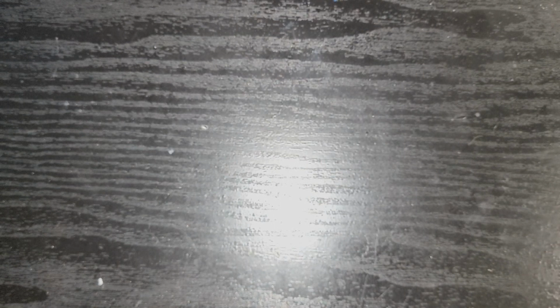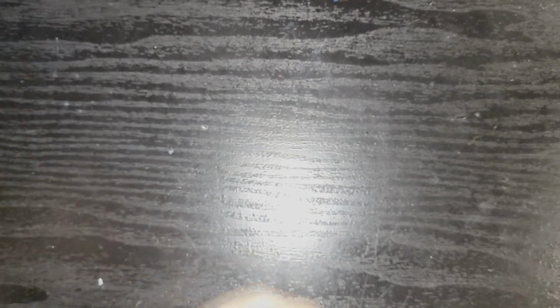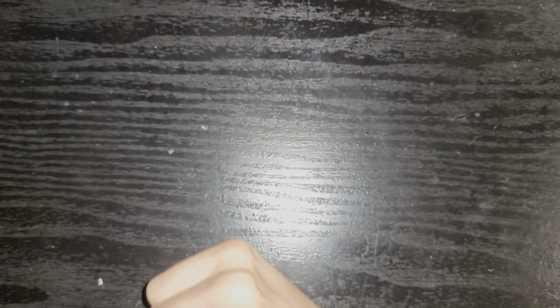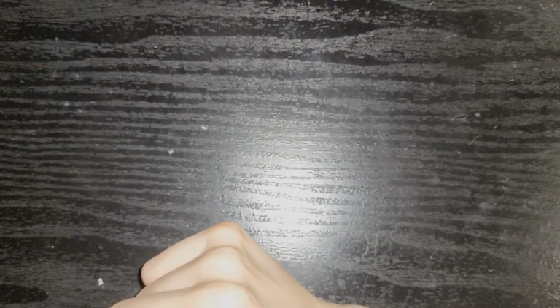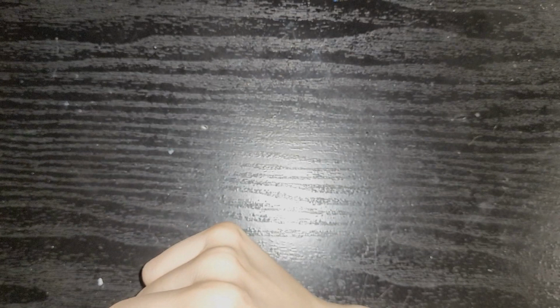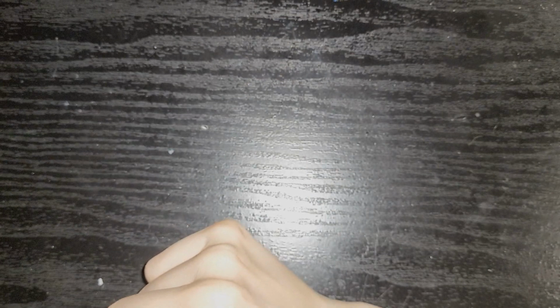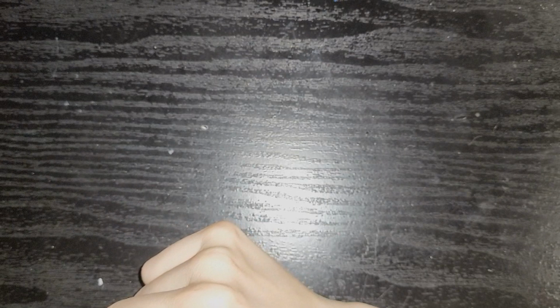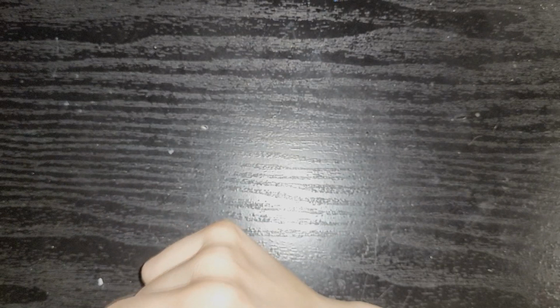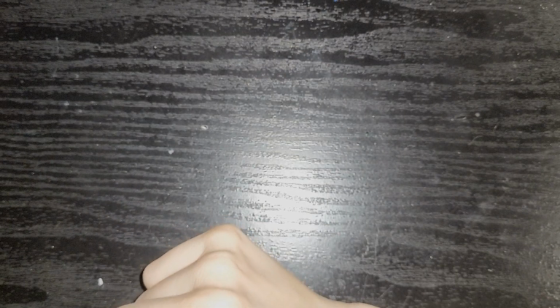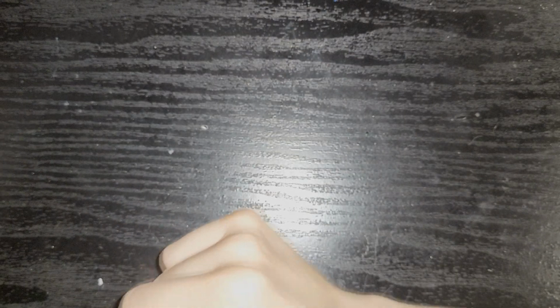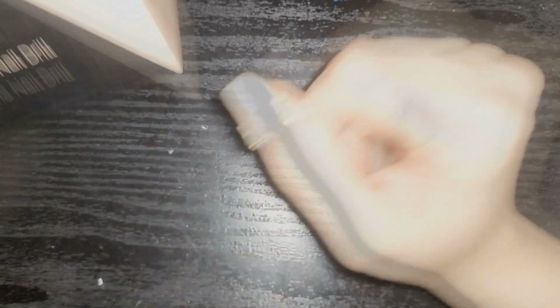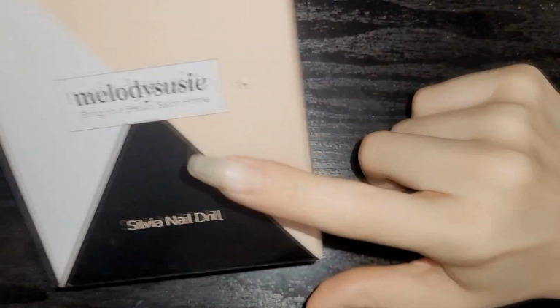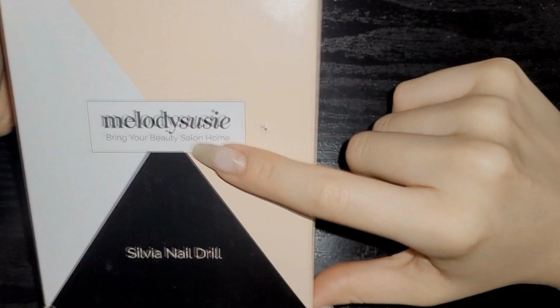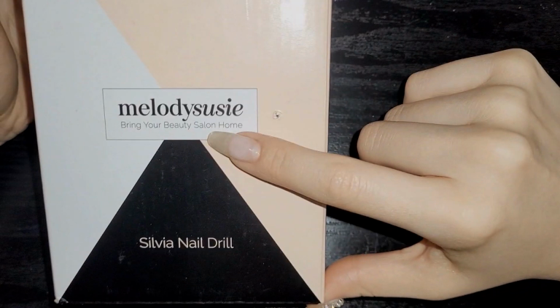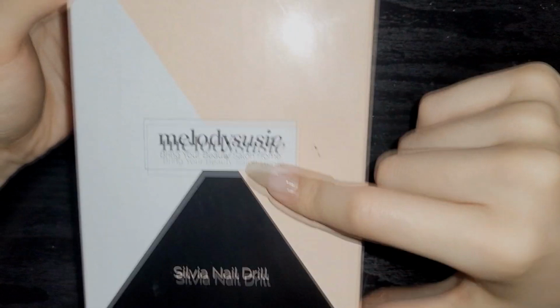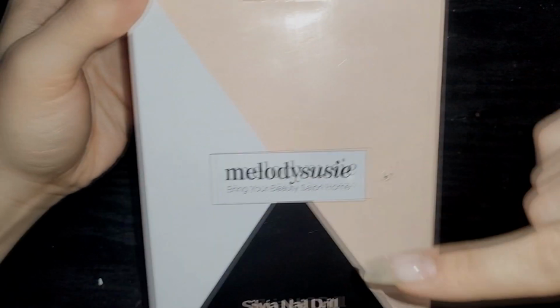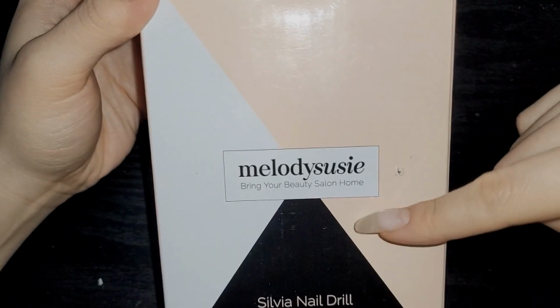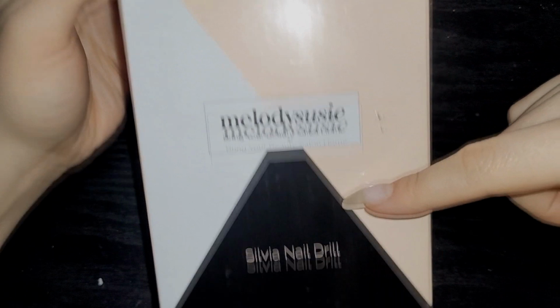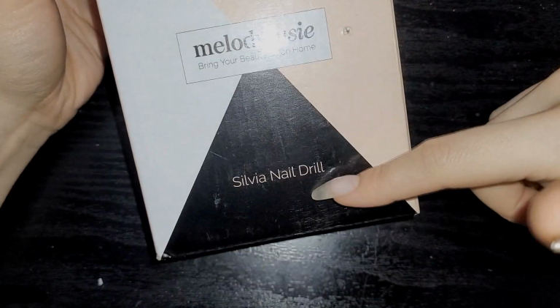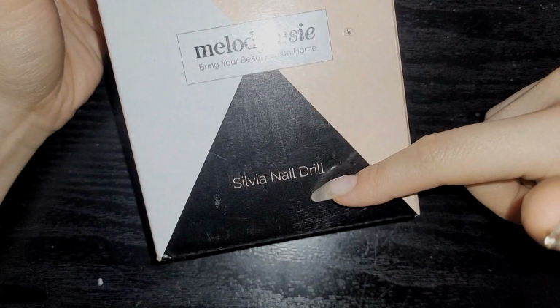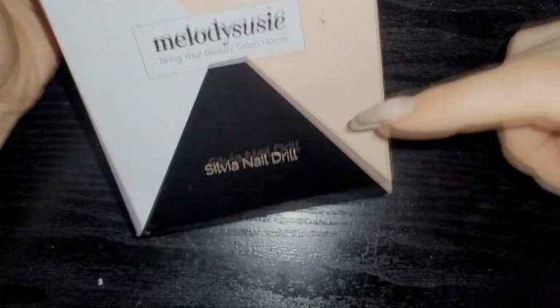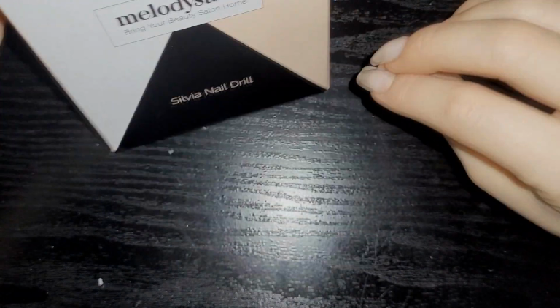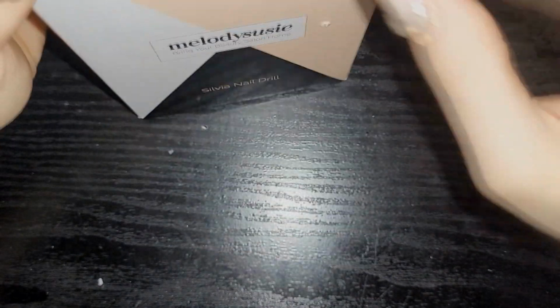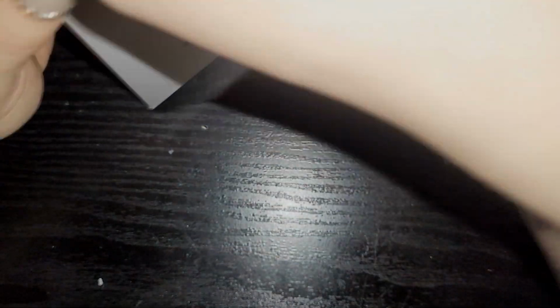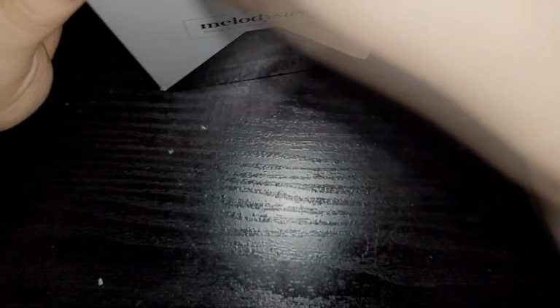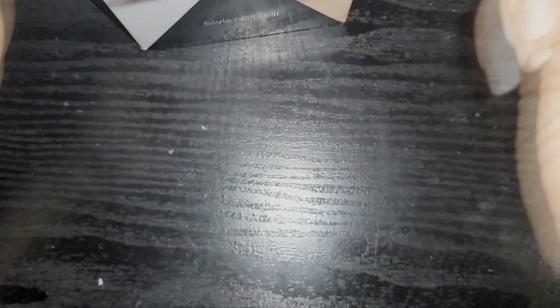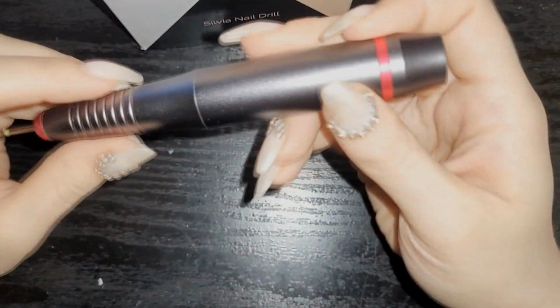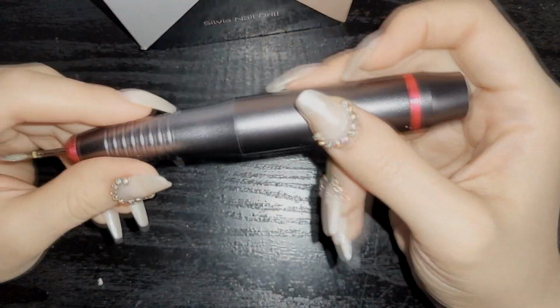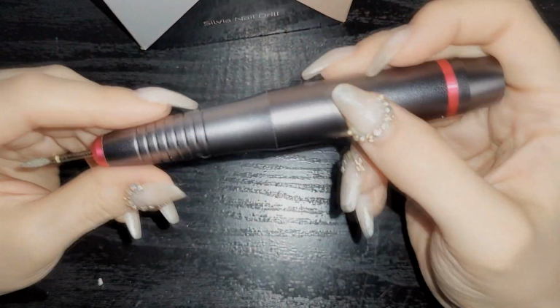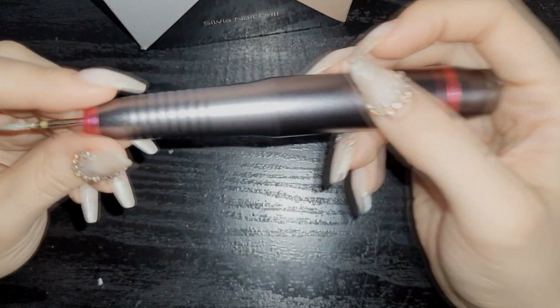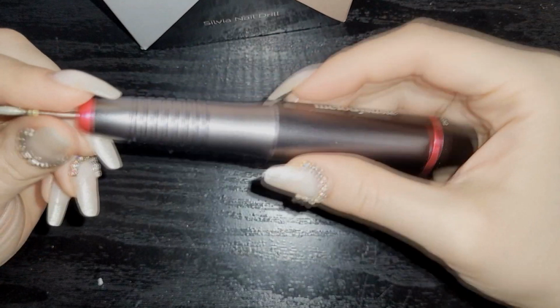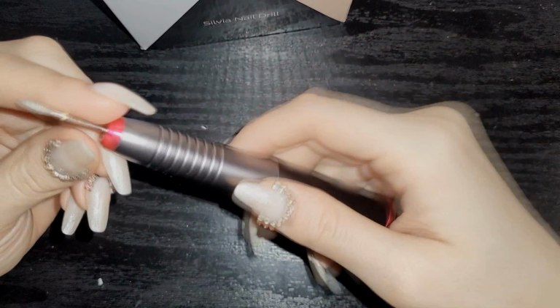Starting off, I did not buy this from Shein, but I'm showing it to explain: I have this Melody Susie drill — it's a Sylvia nail drill, just a simple handheld one, not very fancy.